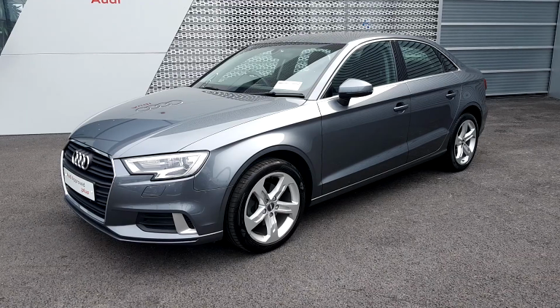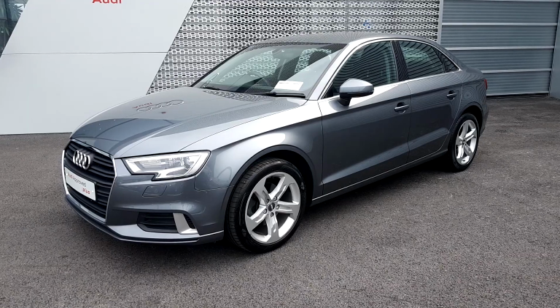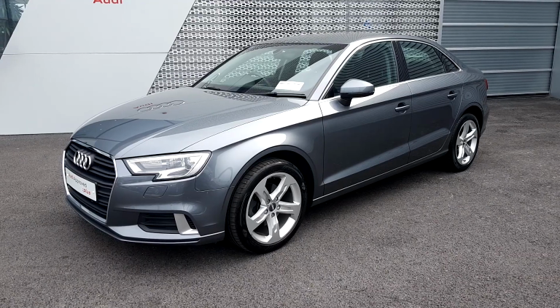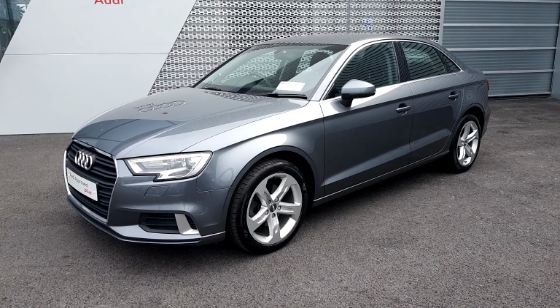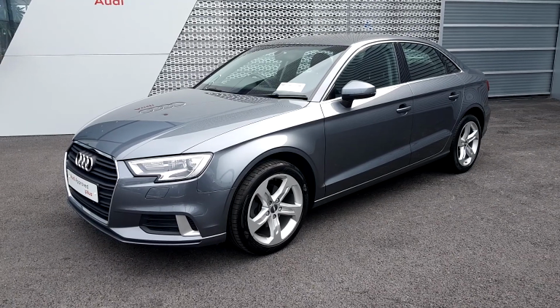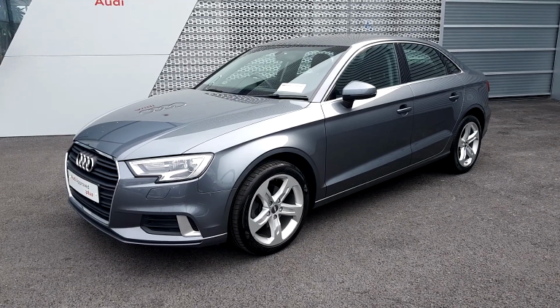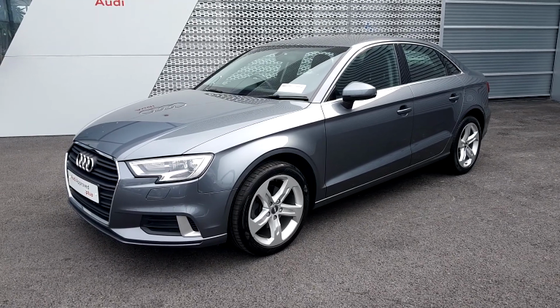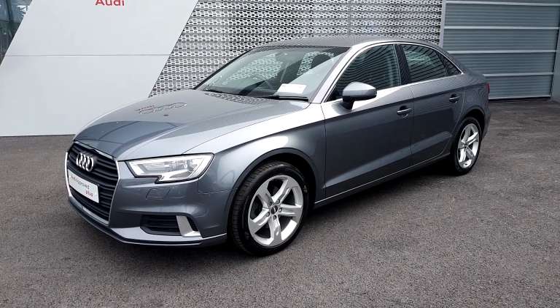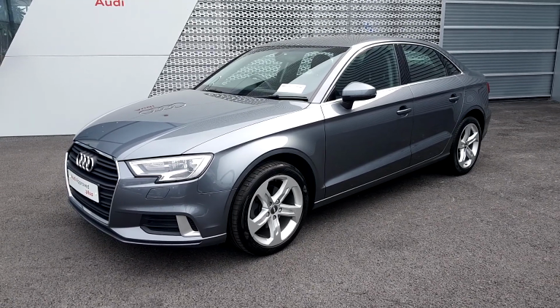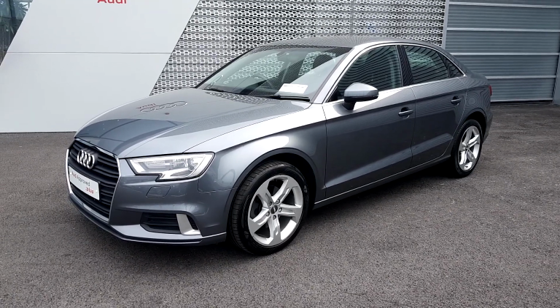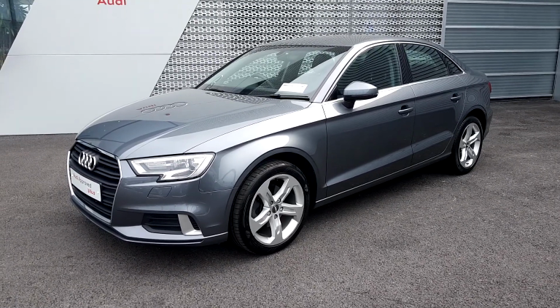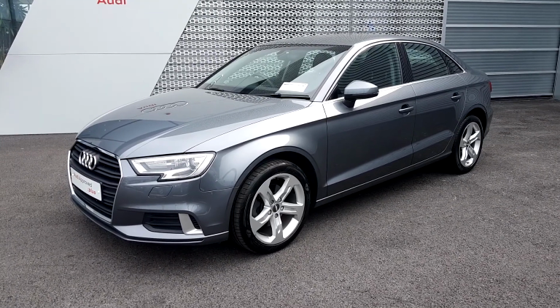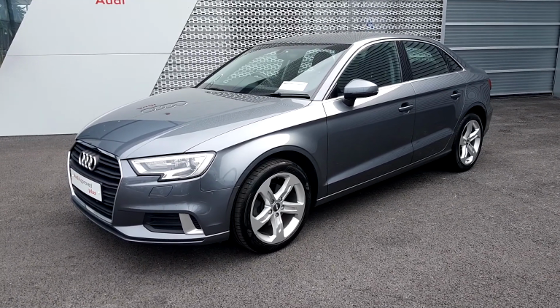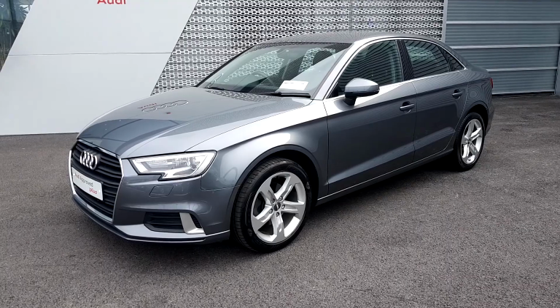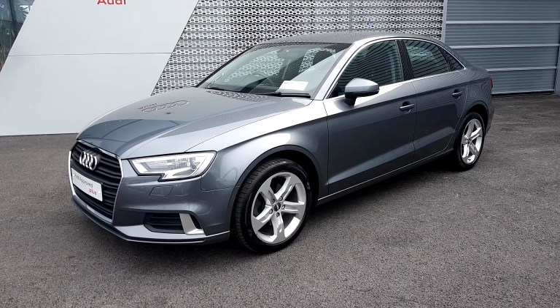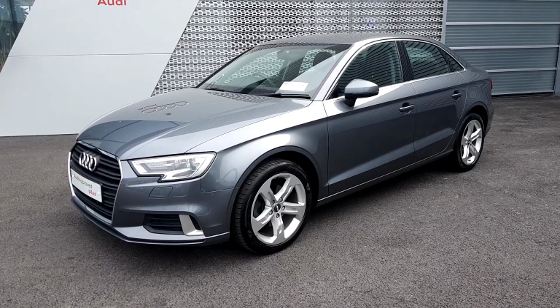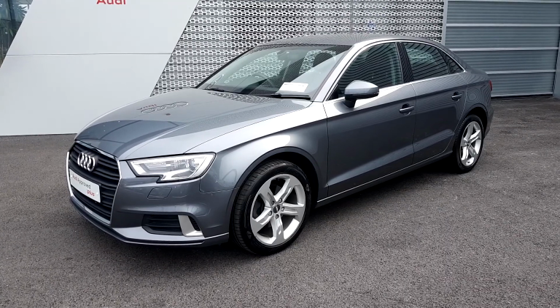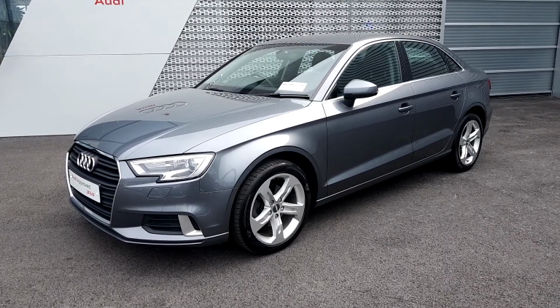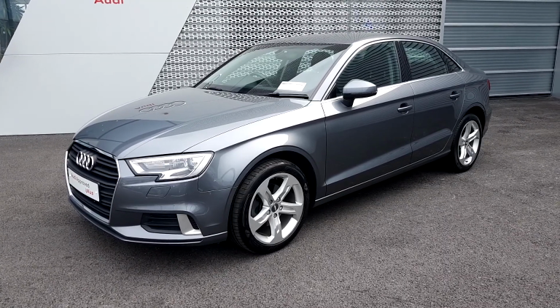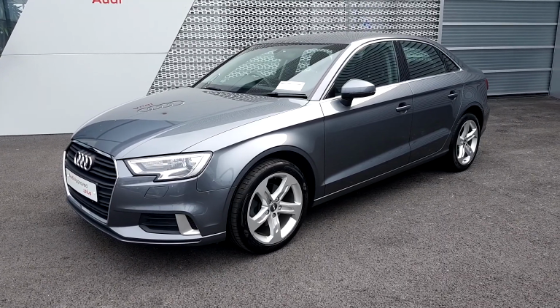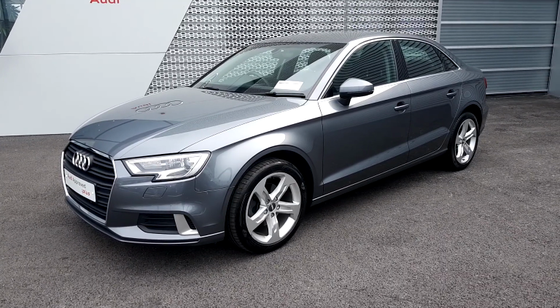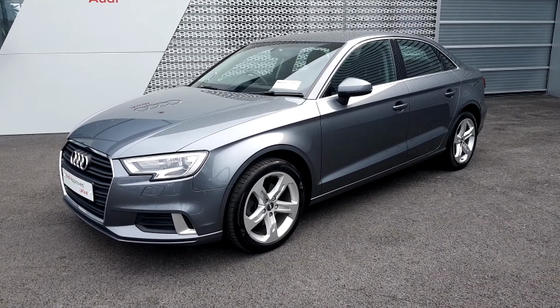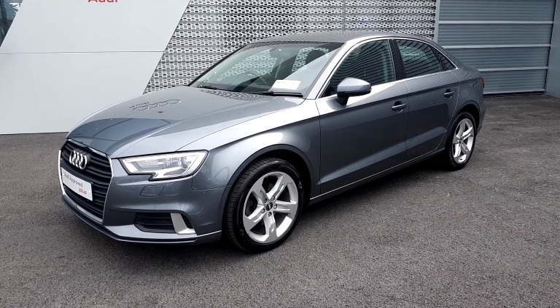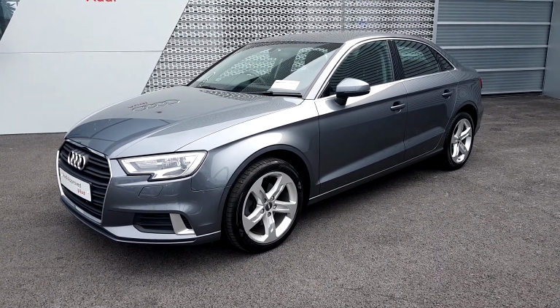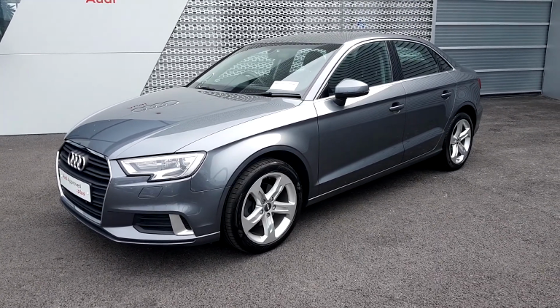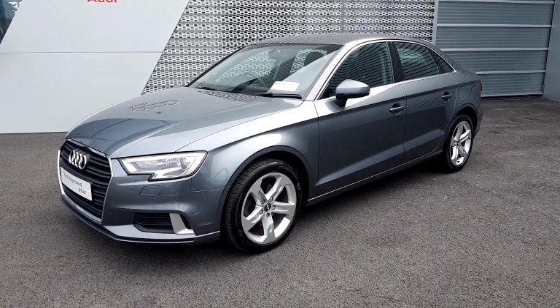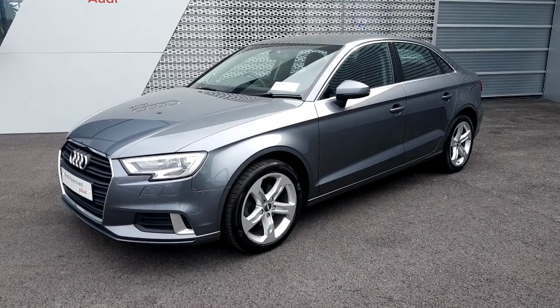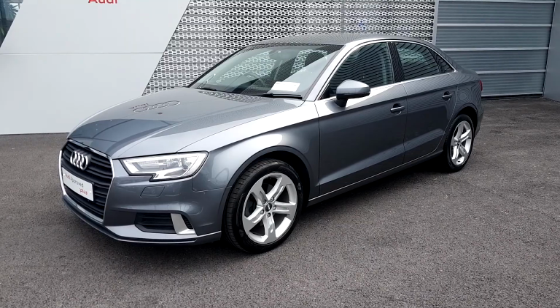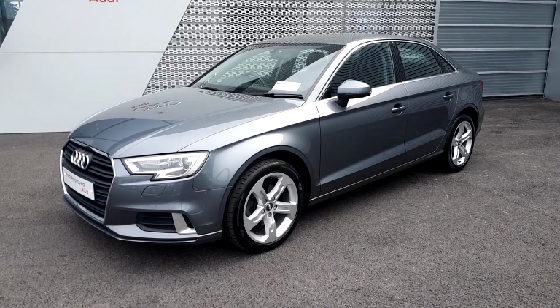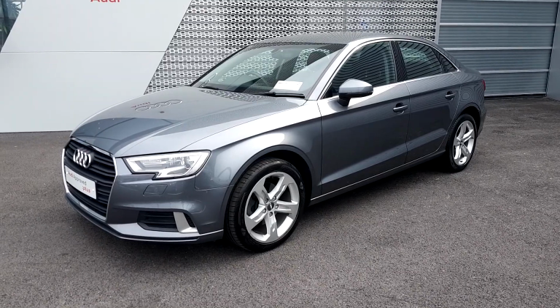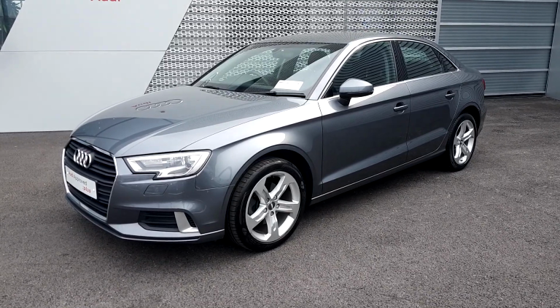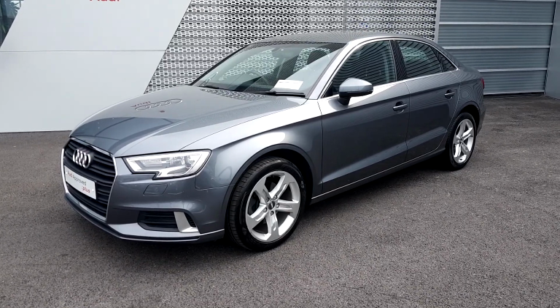Hi and welcome to Audi Limerick Online Sales Inquiries. Today we have this 2017 Audi A3 Saloon Sport. It's a 1.6 TDI 110 S-Tronic.